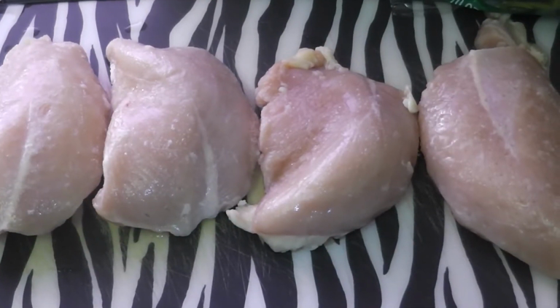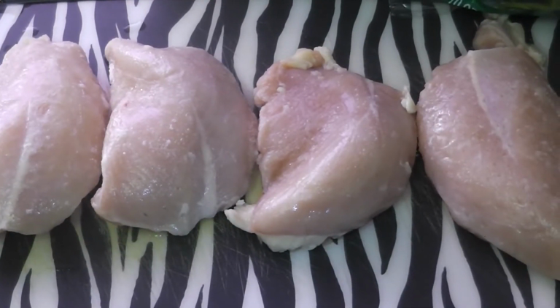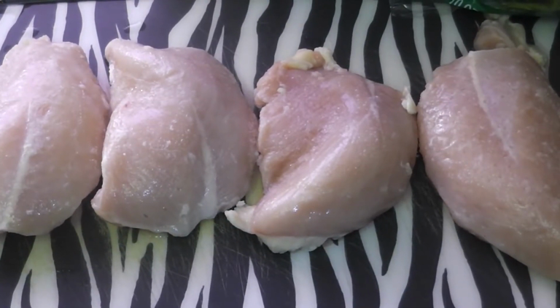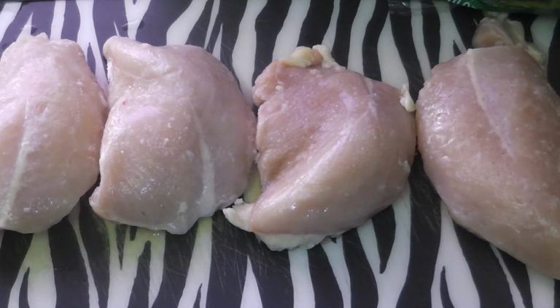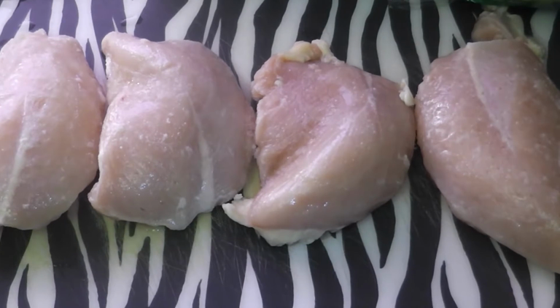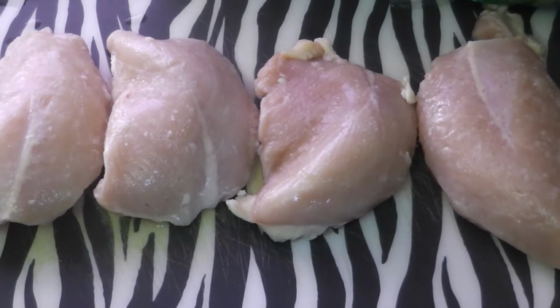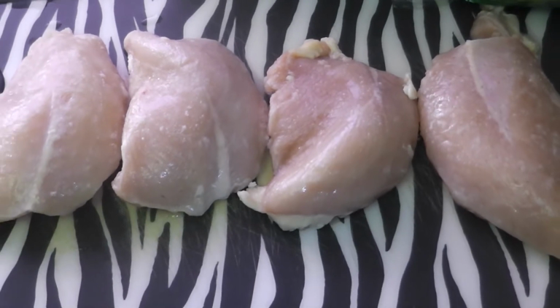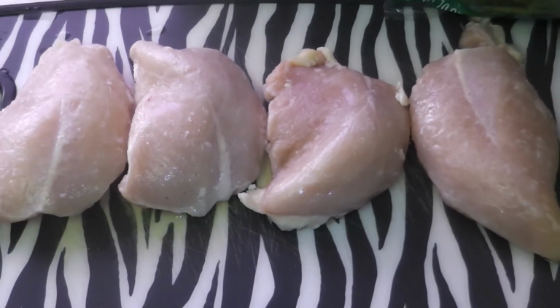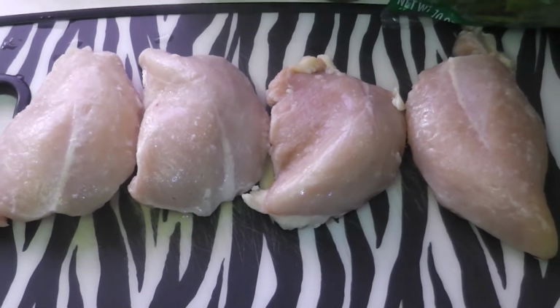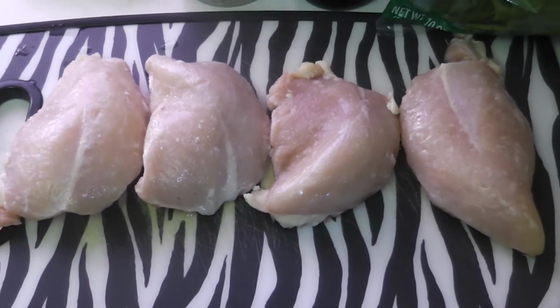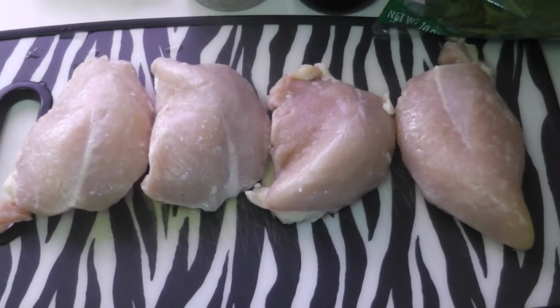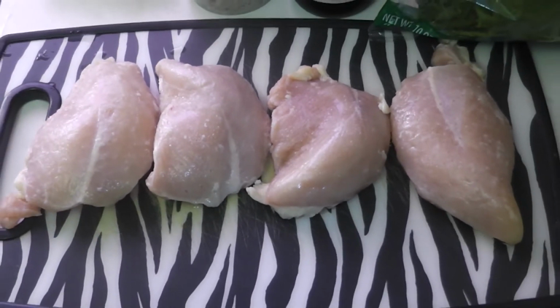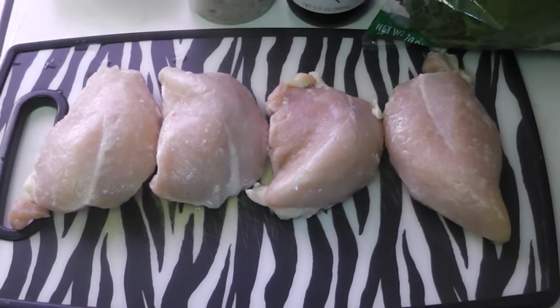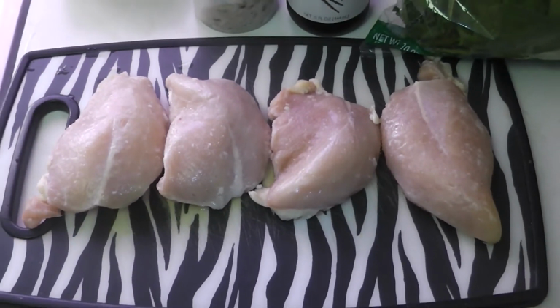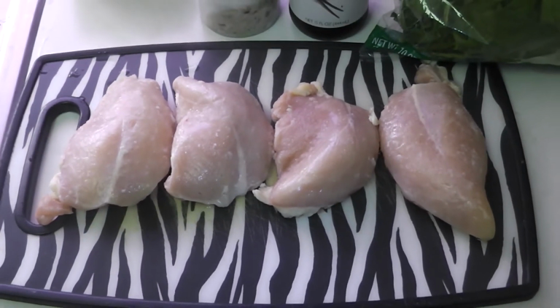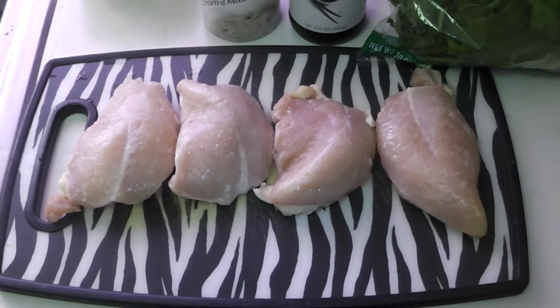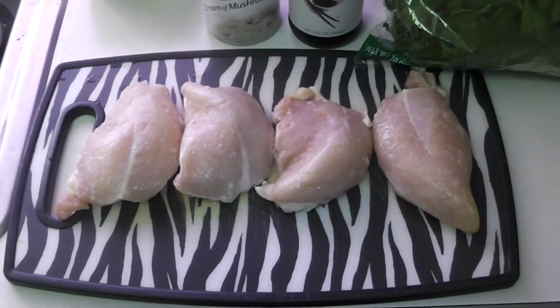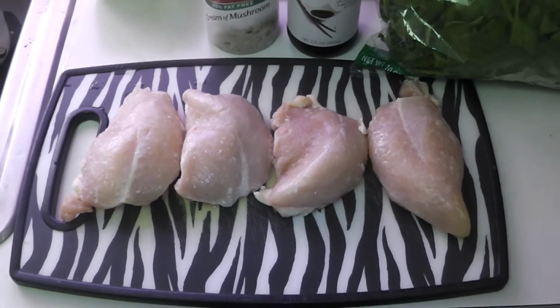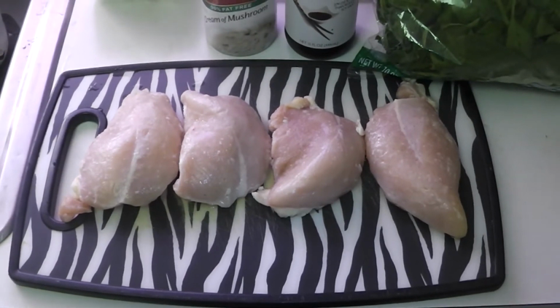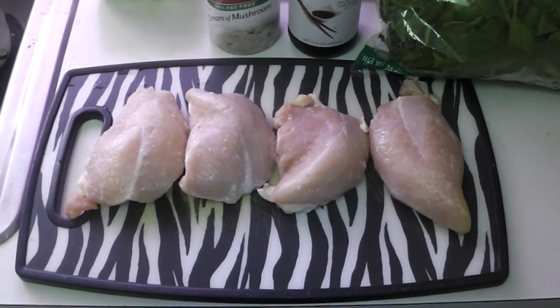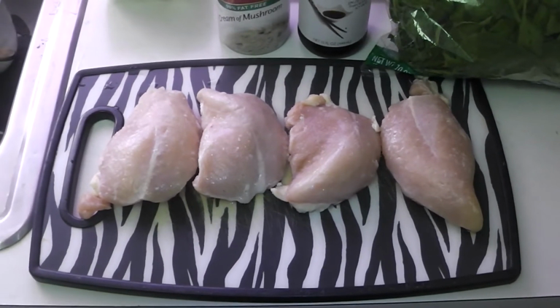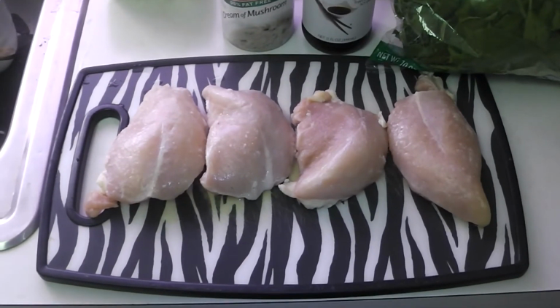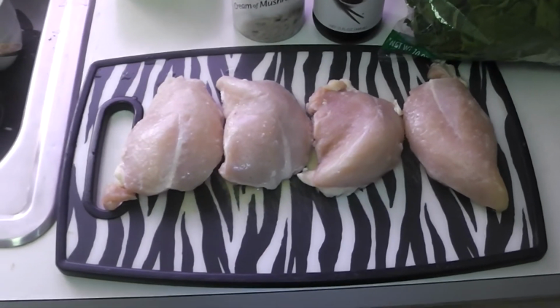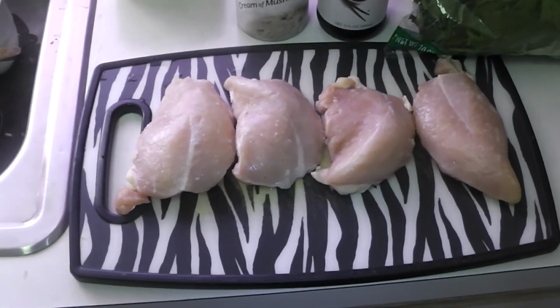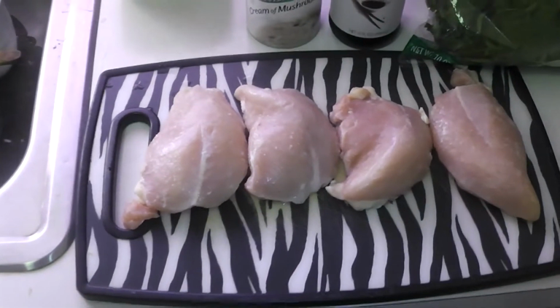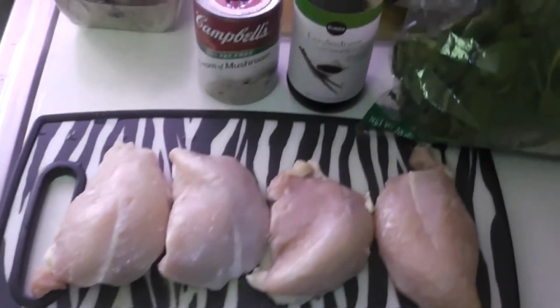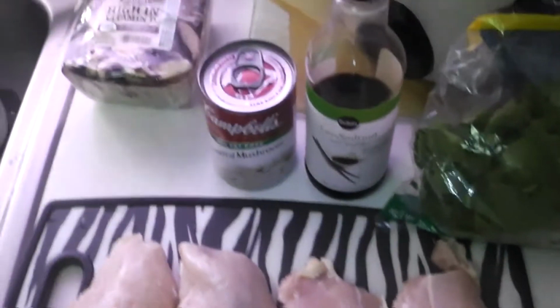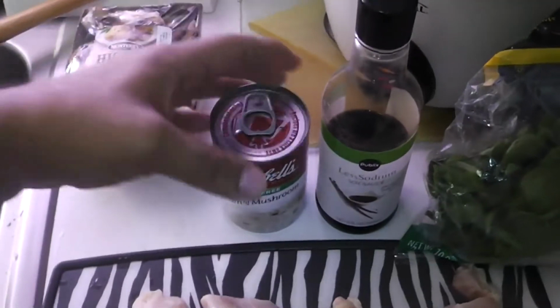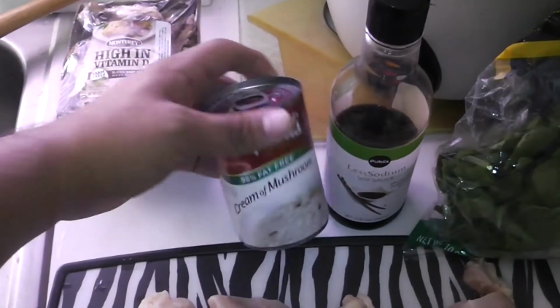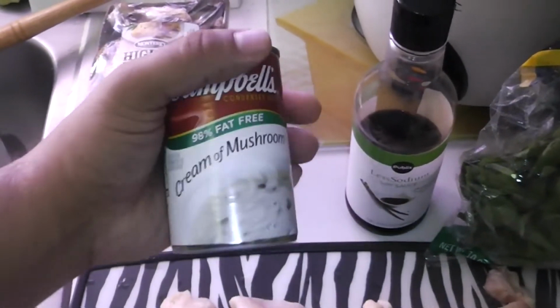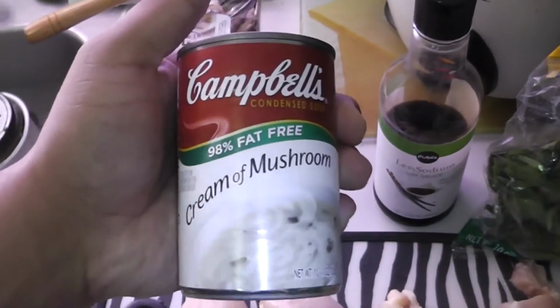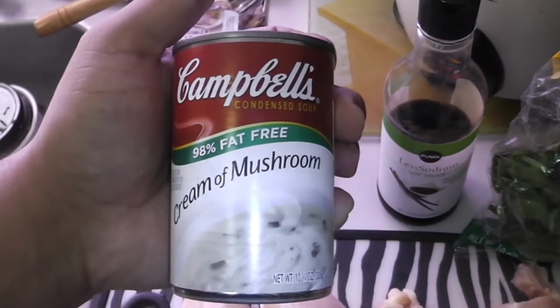What's going on everybody, it's your boy Beast here. Got another little recipe, another way to change your chicken today. We're gonna make some mushroom chicken breast — it's a real simple recipe and all you need is some chicken breast.